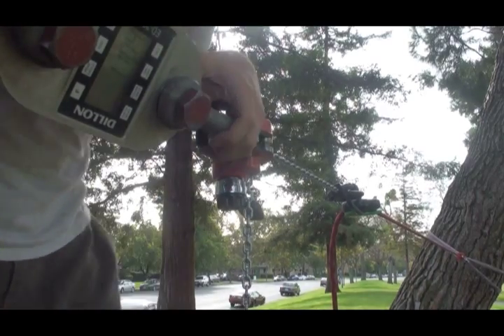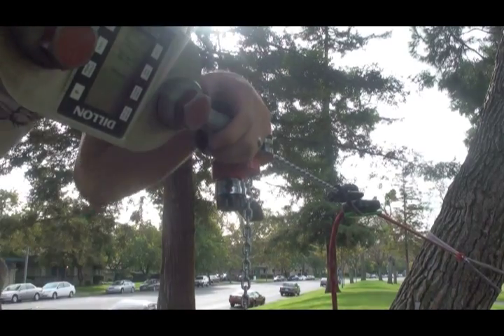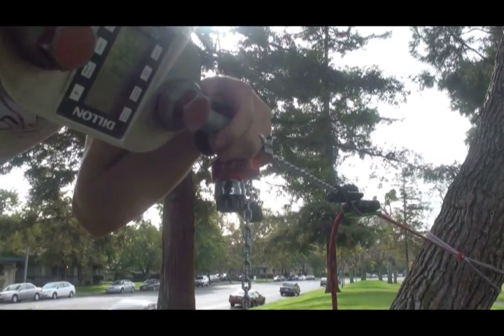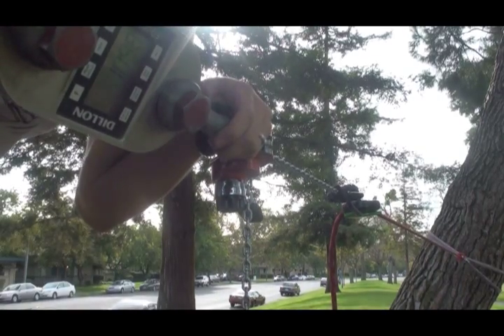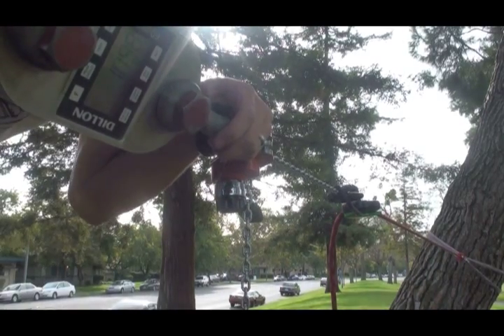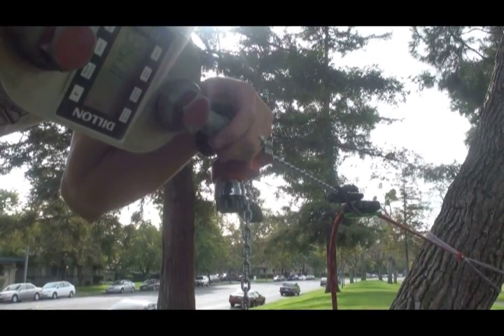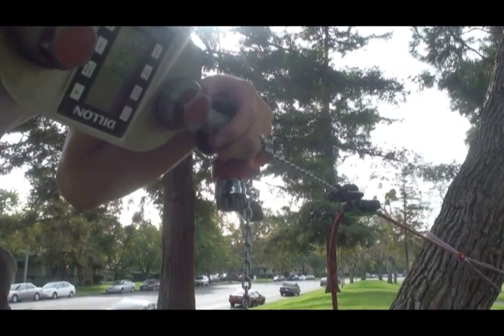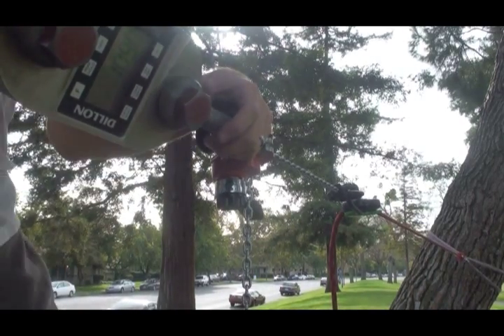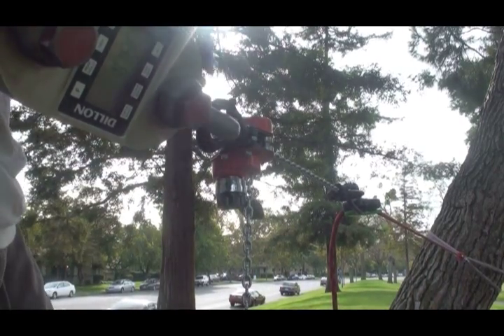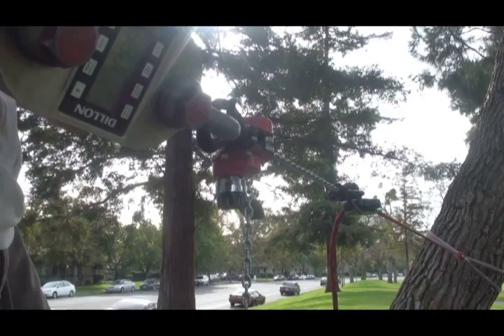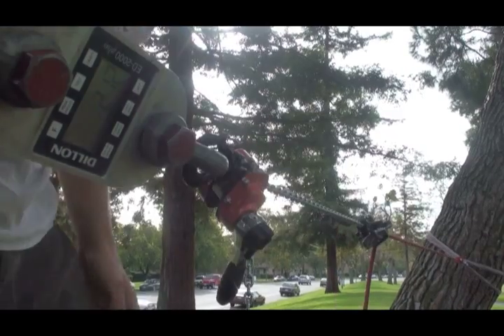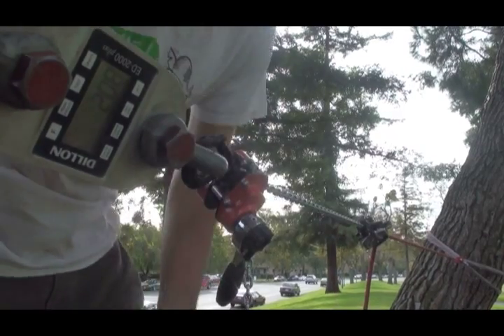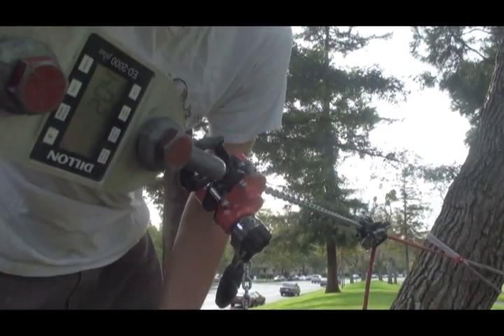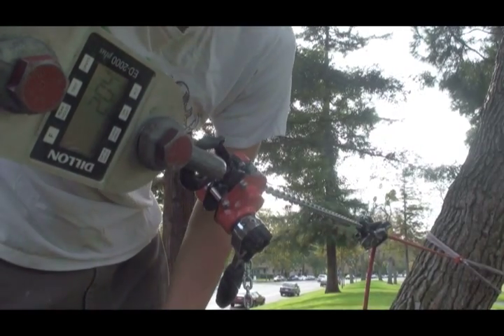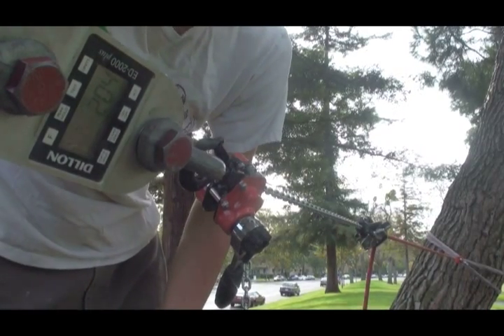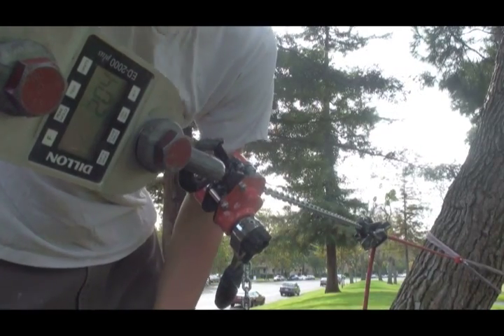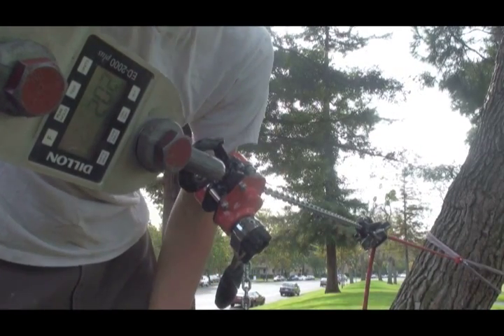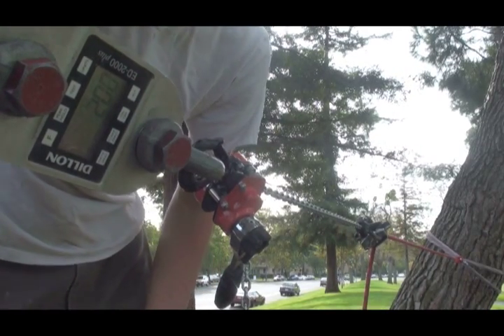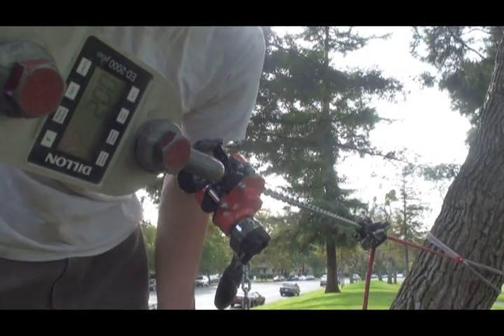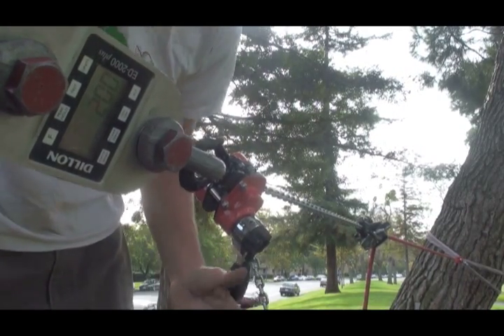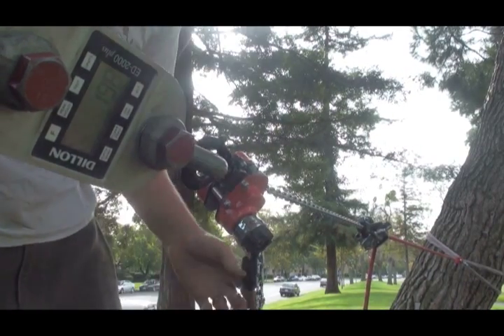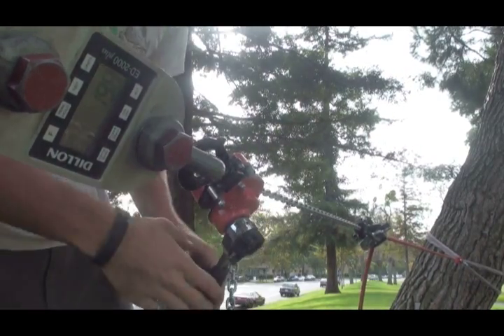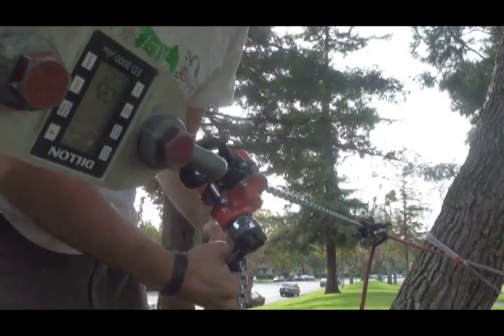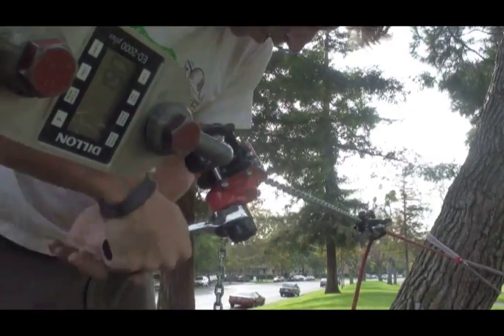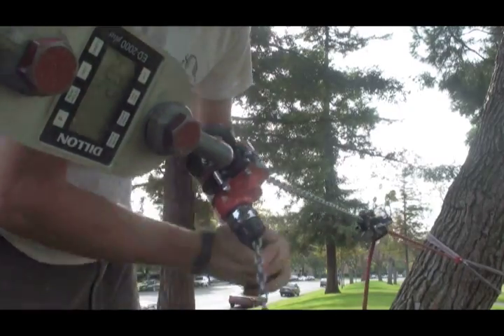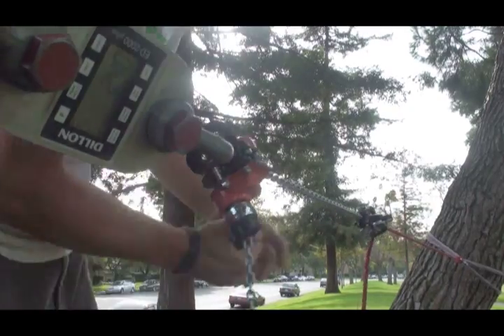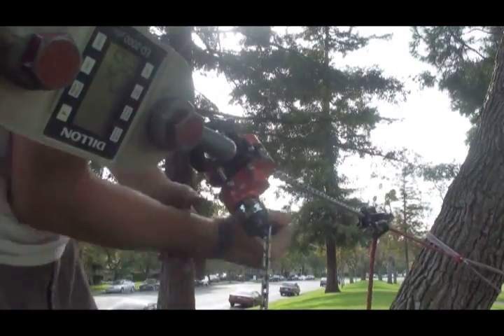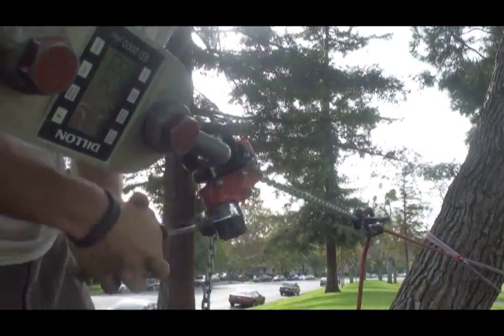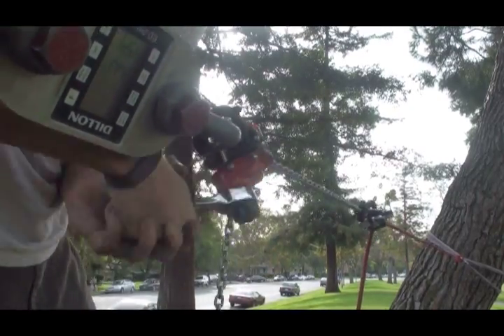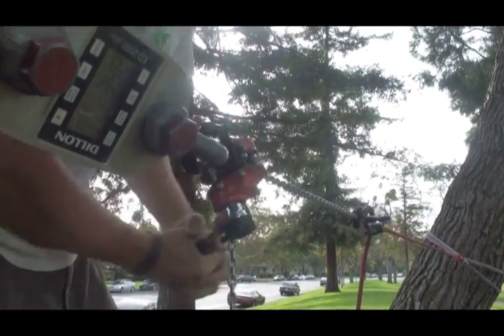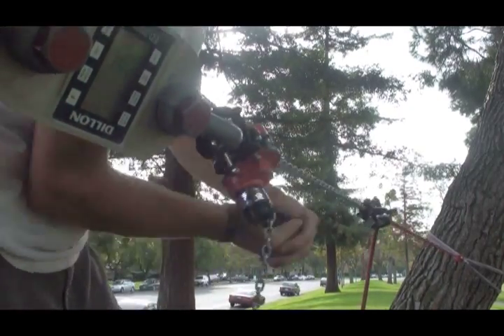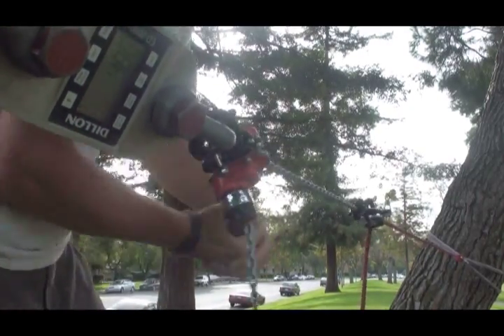No slippage up to 1,170 pounds. Next: Petzl Grigri 1, 11mm static rope. Then Petzl Grigri 2, 11mm static rope.